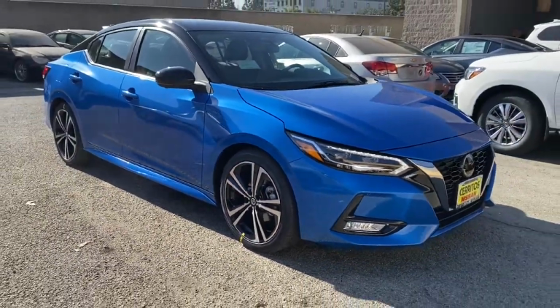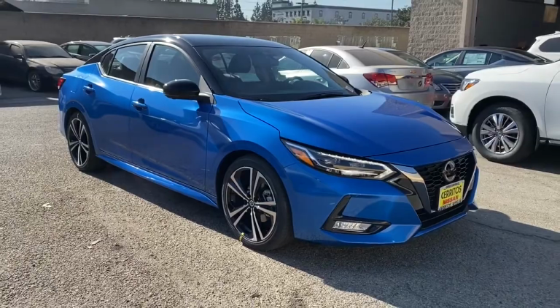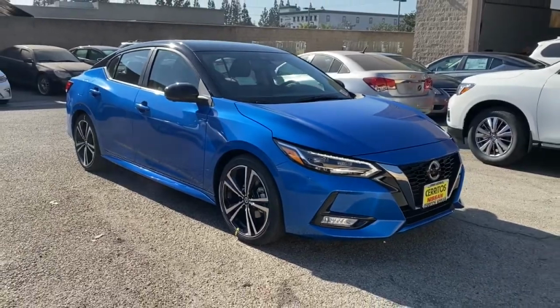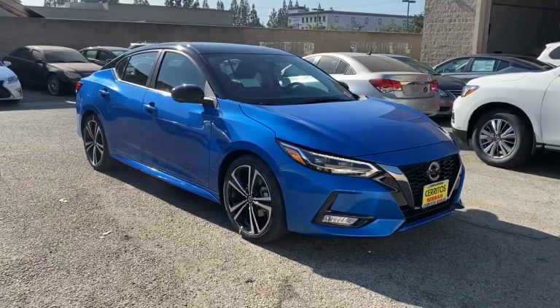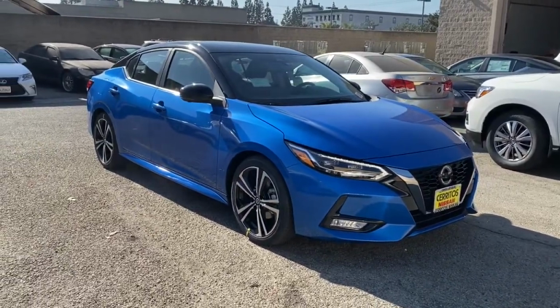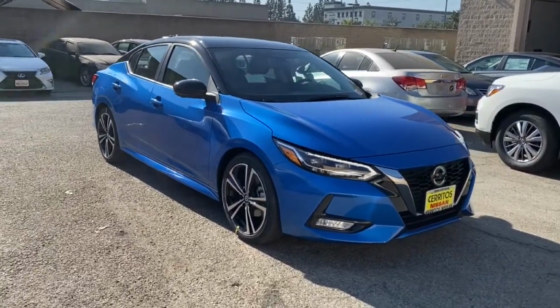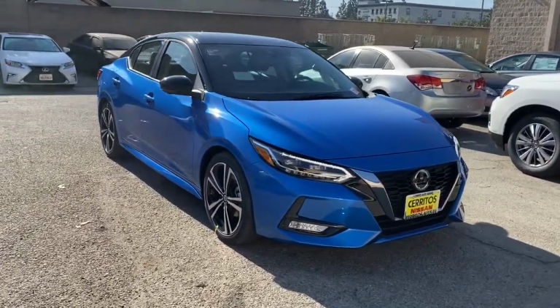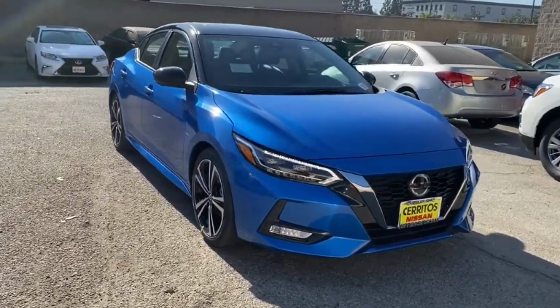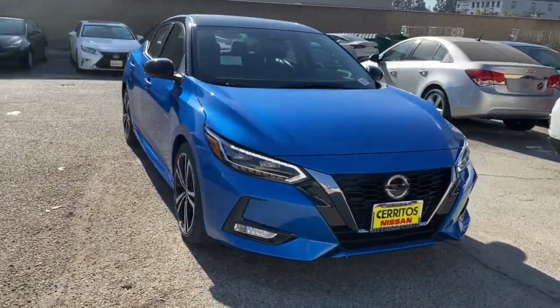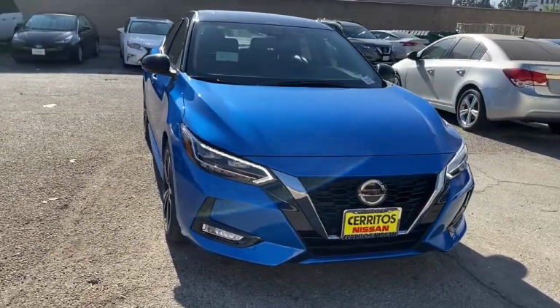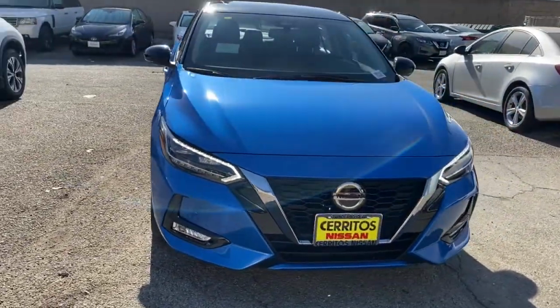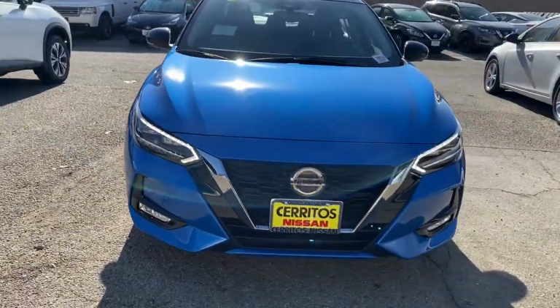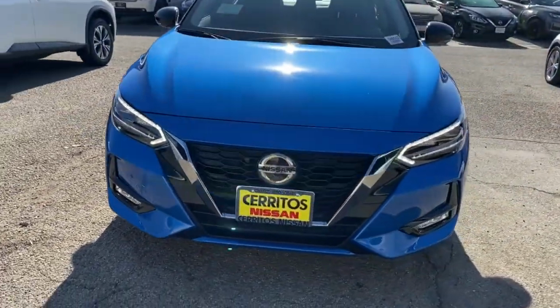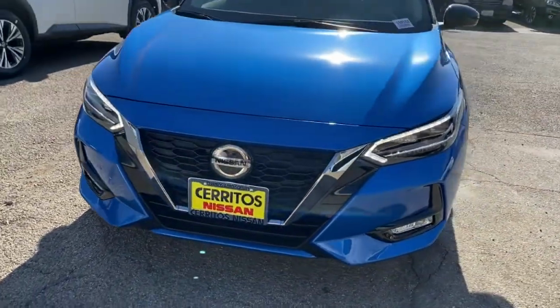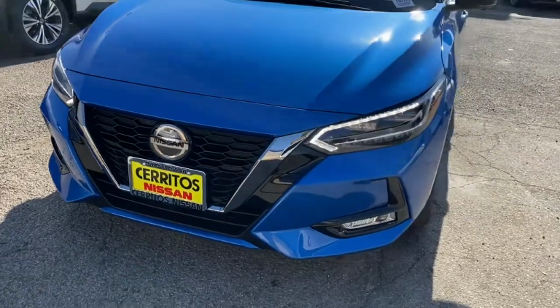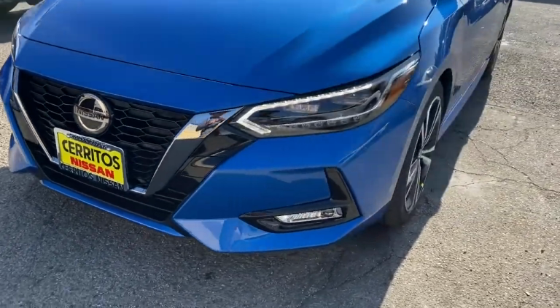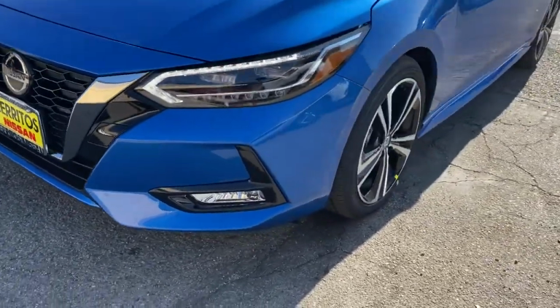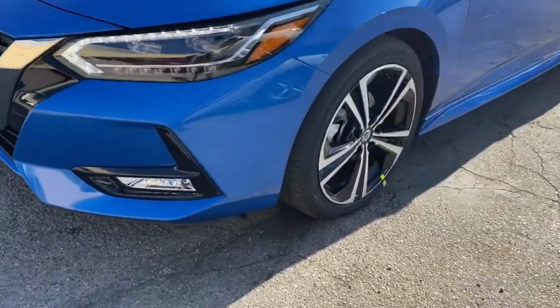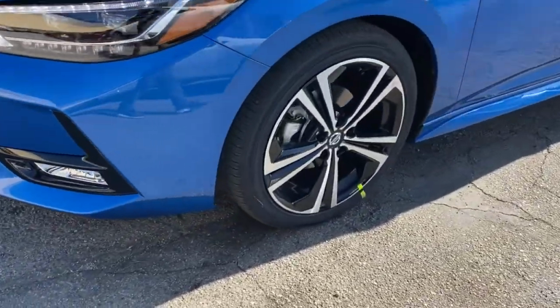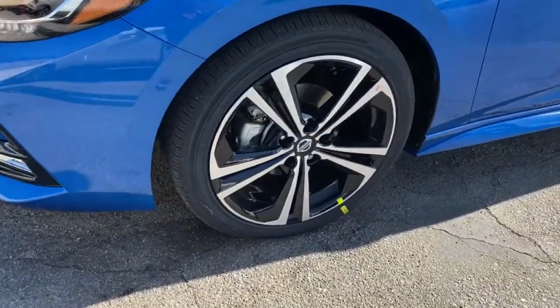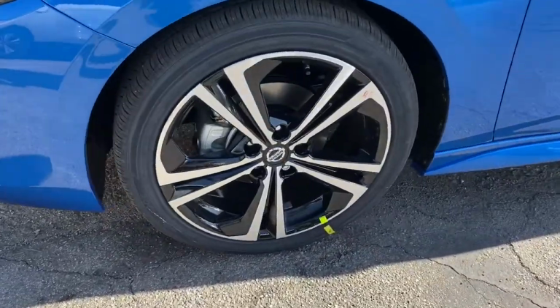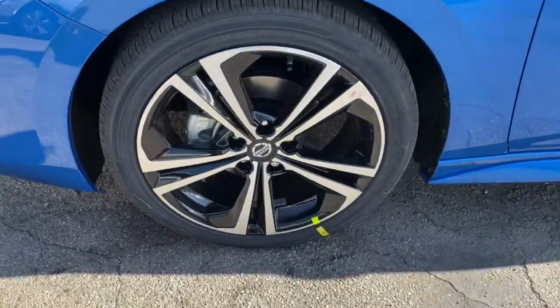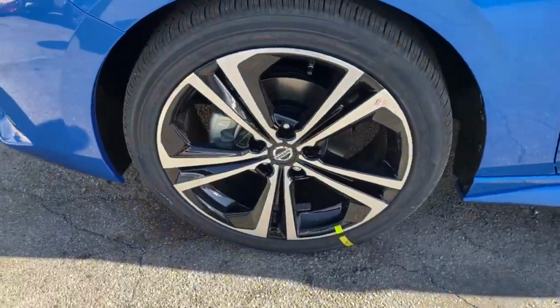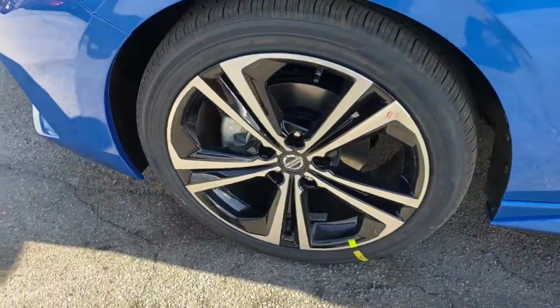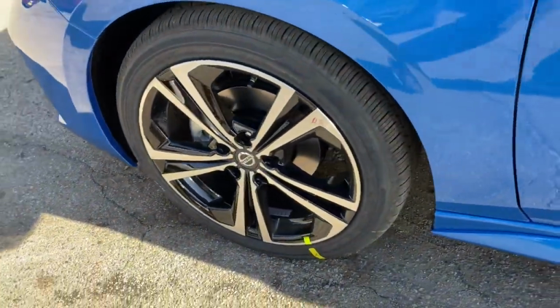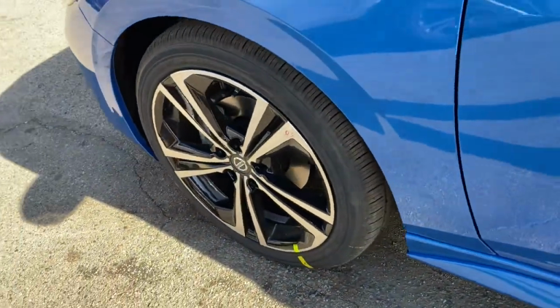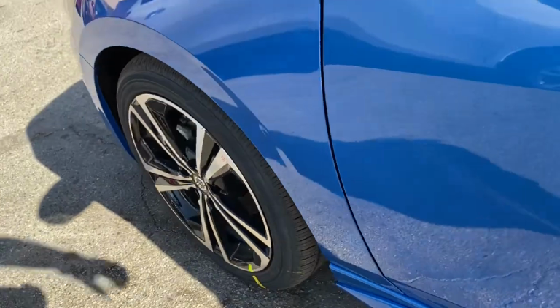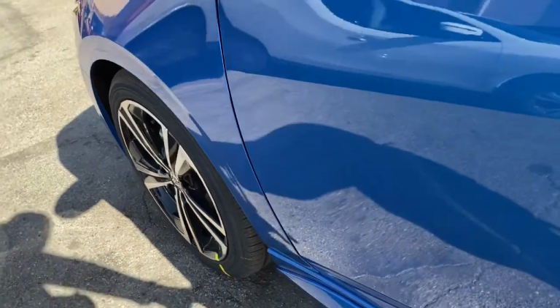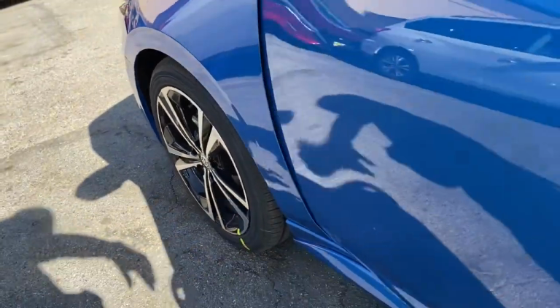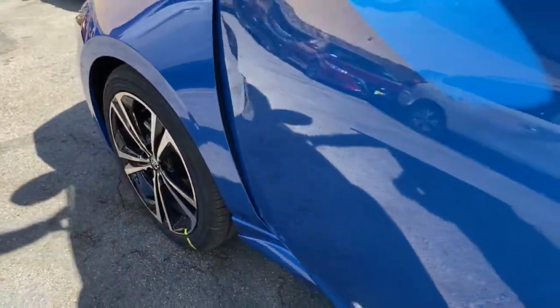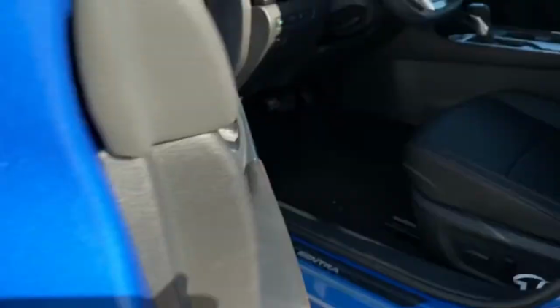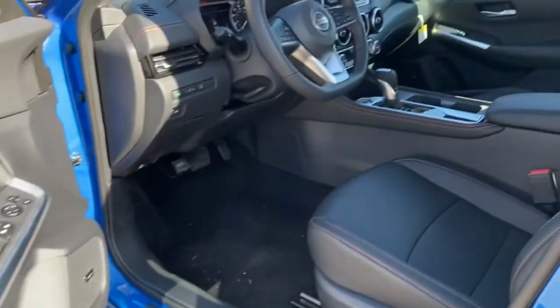Keyless entry, backup camera, fog lamps, satellite radio, heated mirrors, keyless start, adaptive cruise control, remote engine start, multi-zone AC, aluminum wheels.